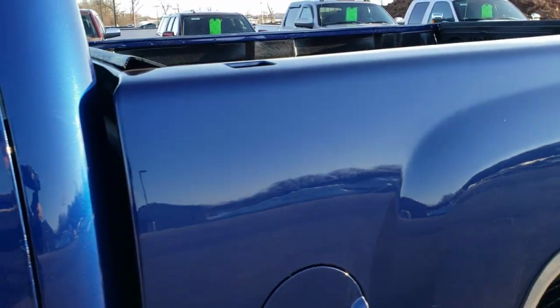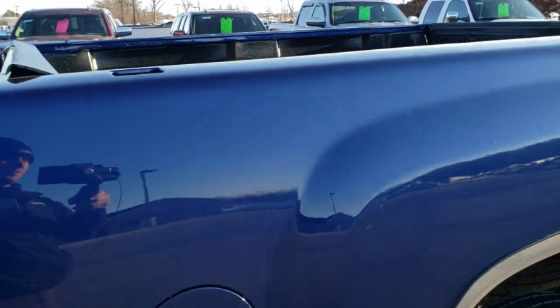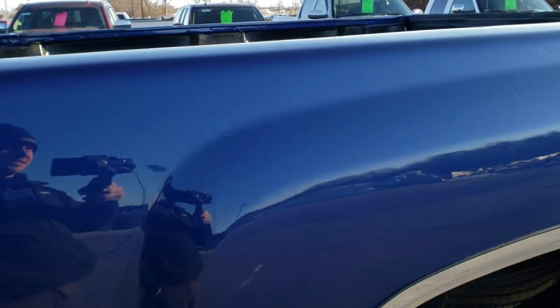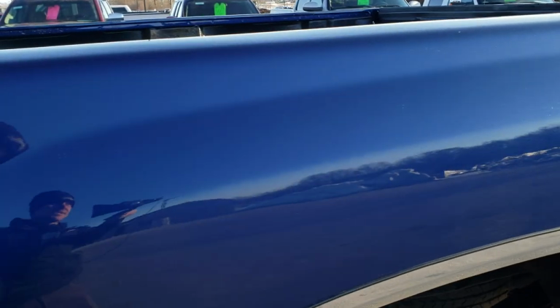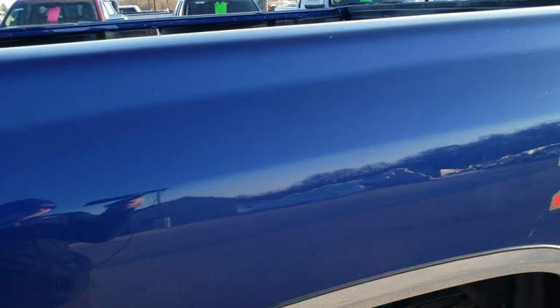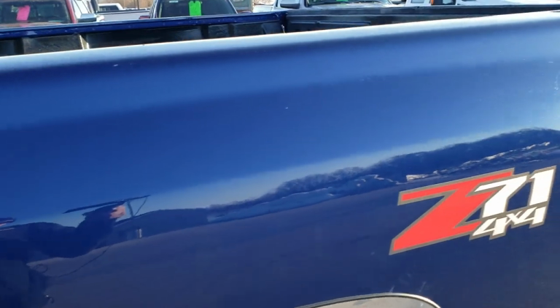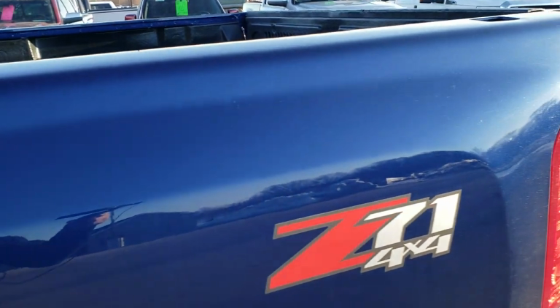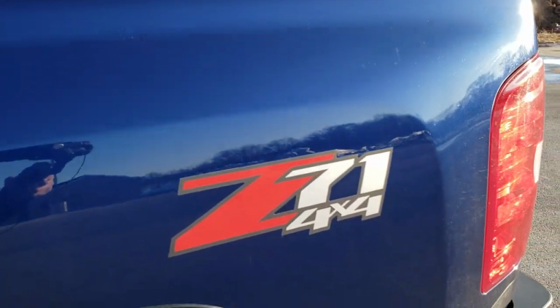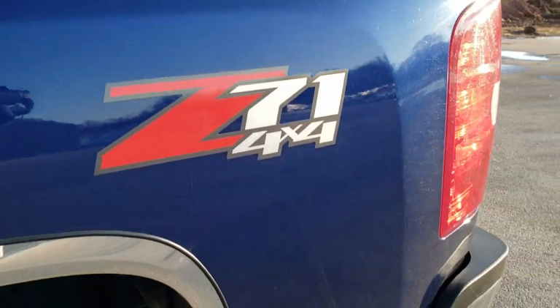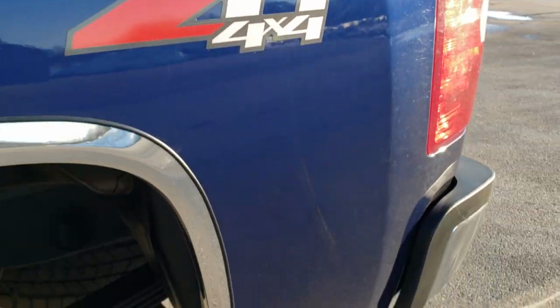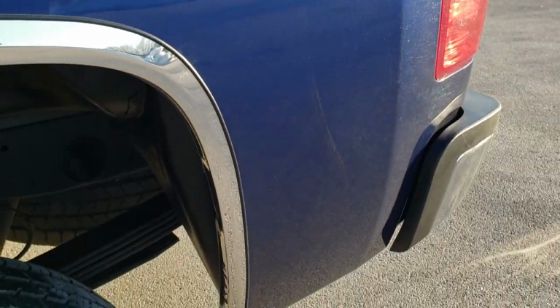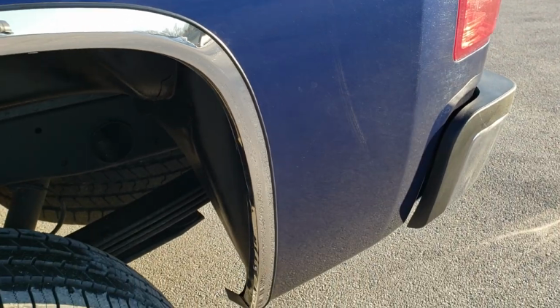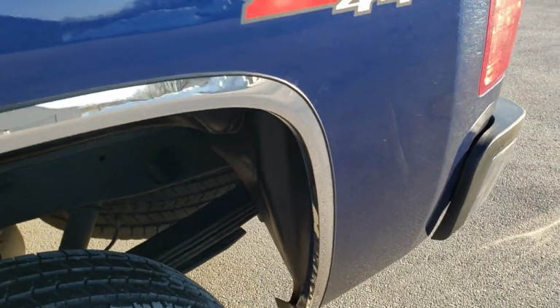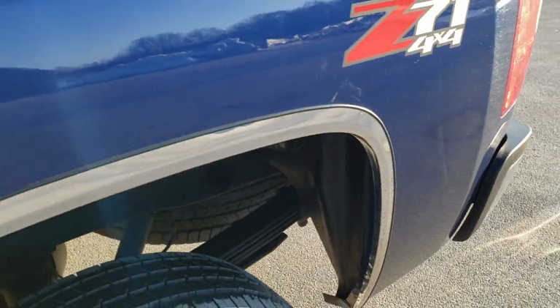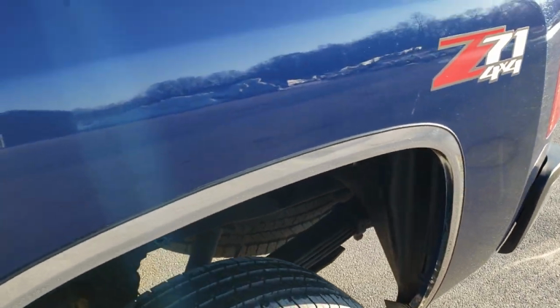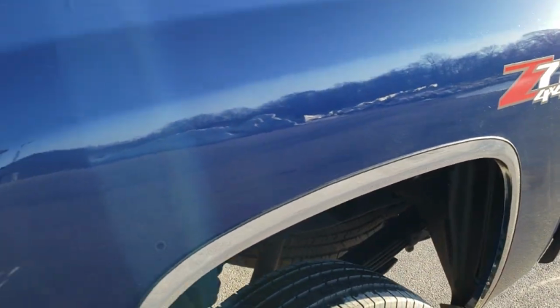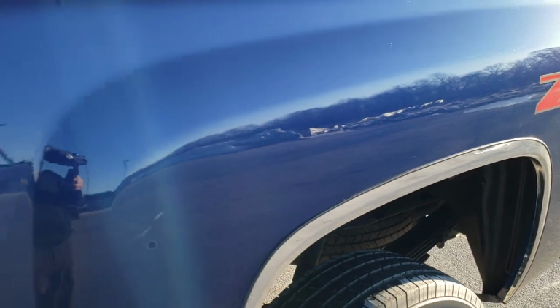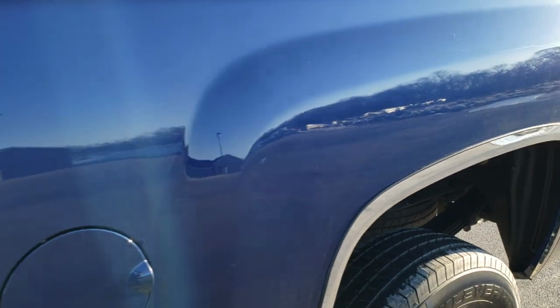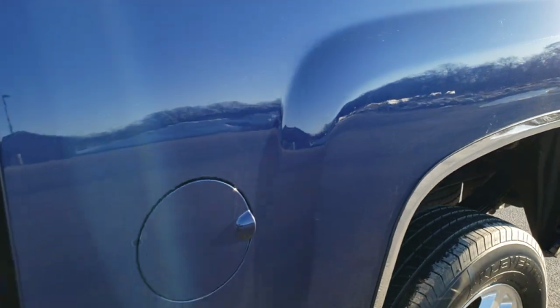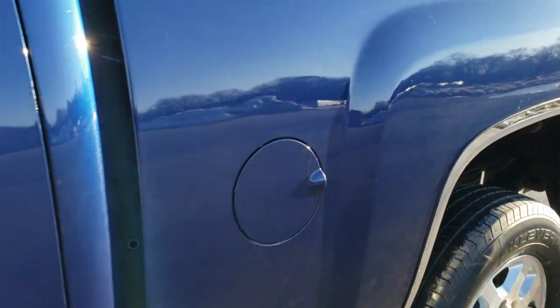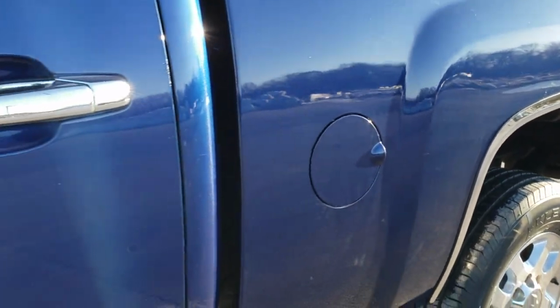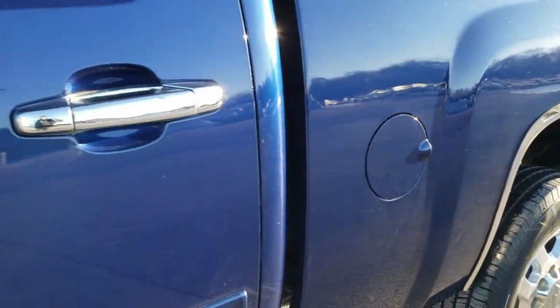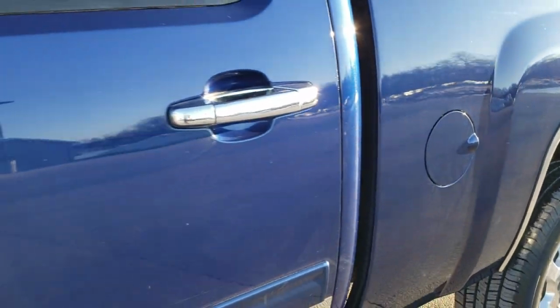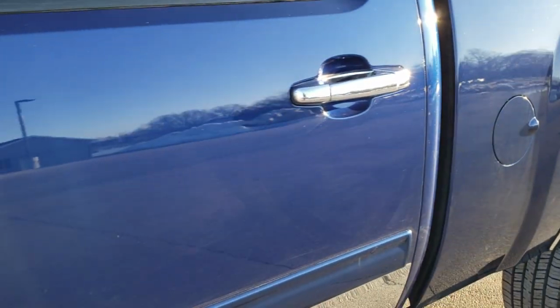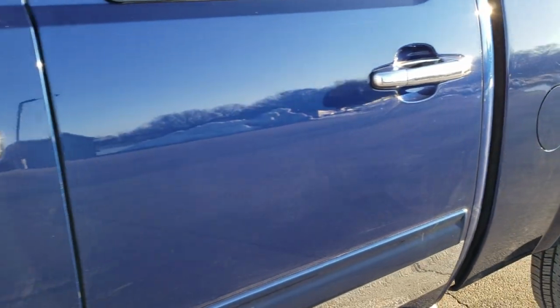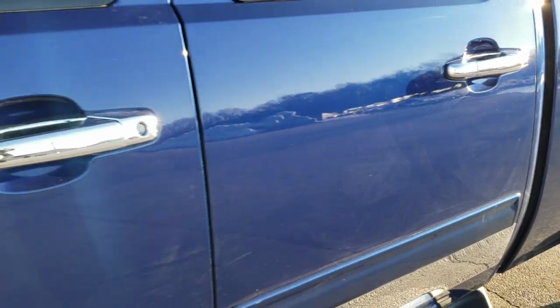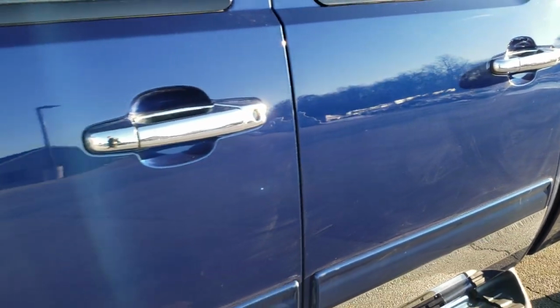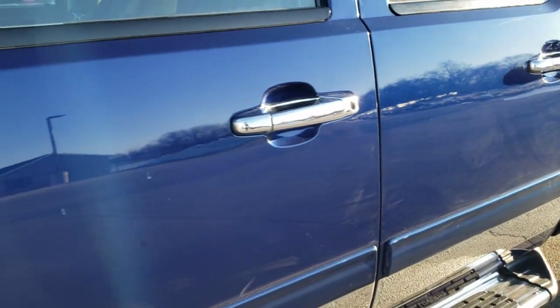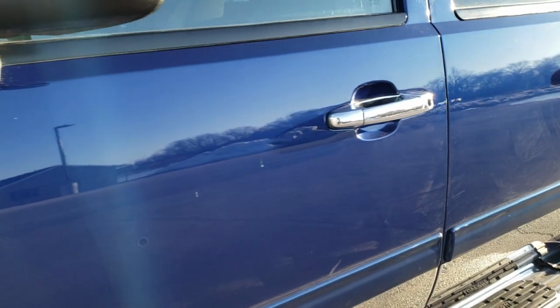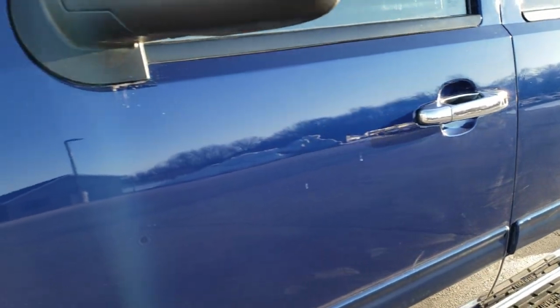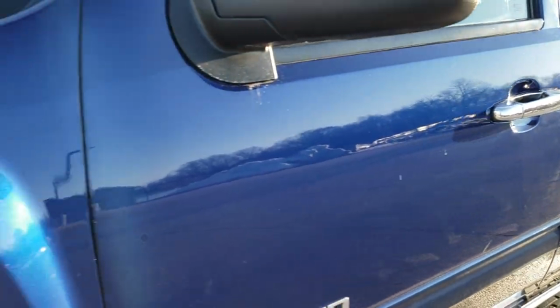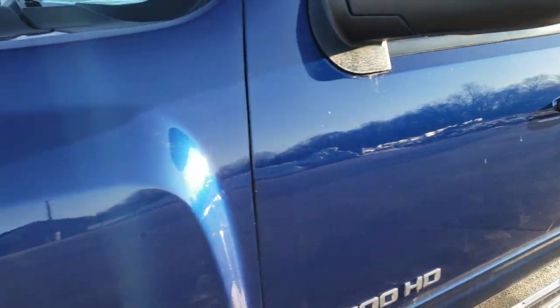Topaz Blue Metallic is the color. We shoot all of our videos in 1080p, 60 frames per second, so if you have HD capabilities on your computer, tablet, or smartphone device, turn them on right now because it is like you are right here looking at the truck with me.